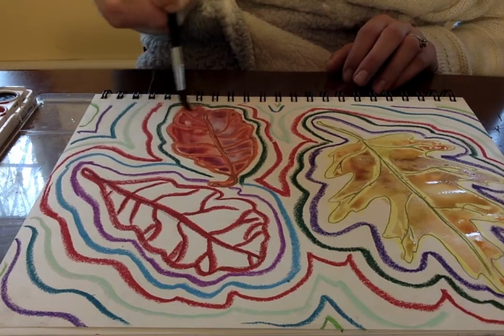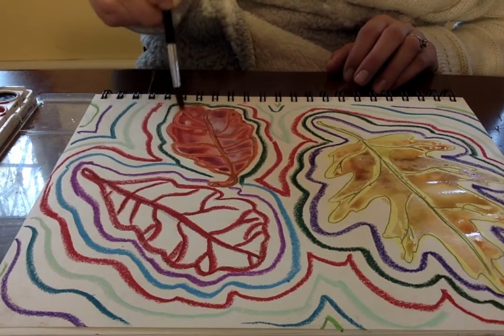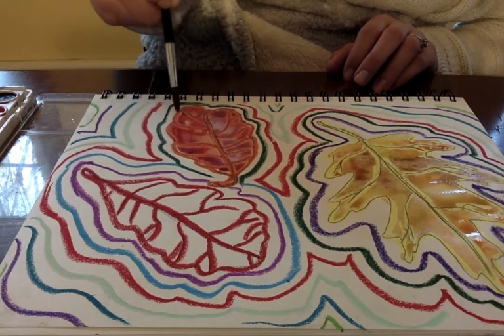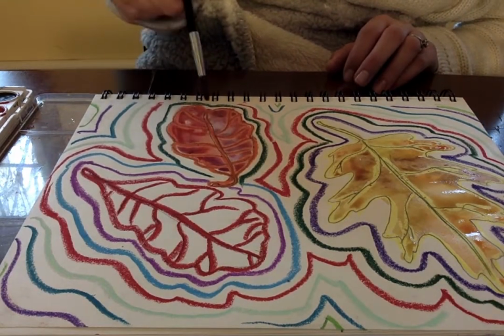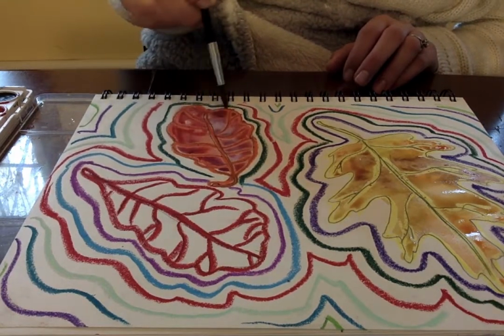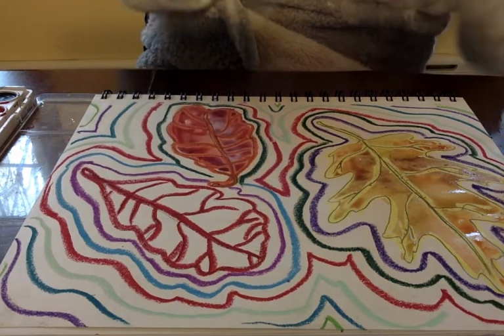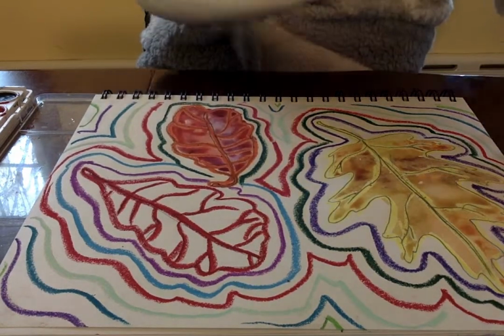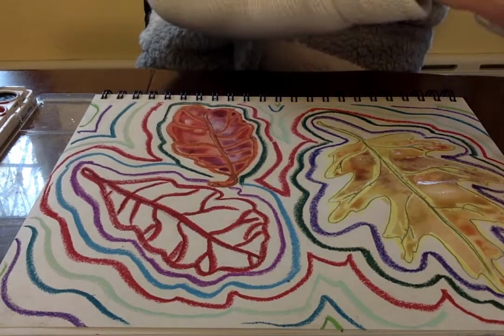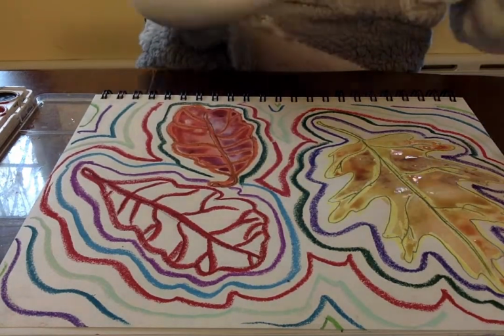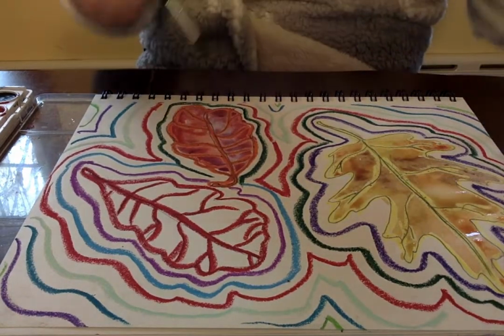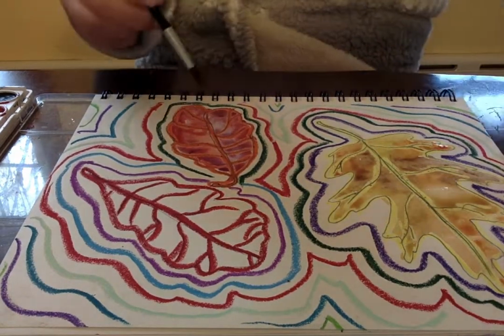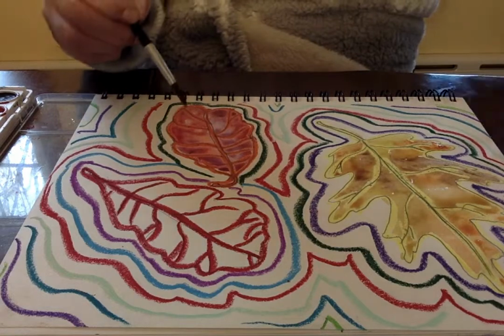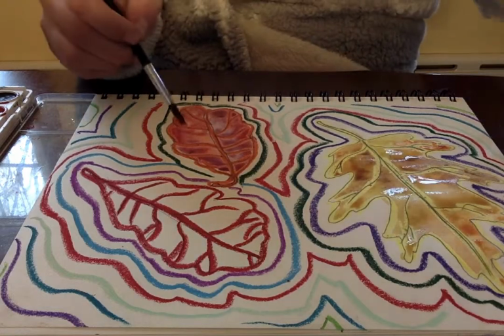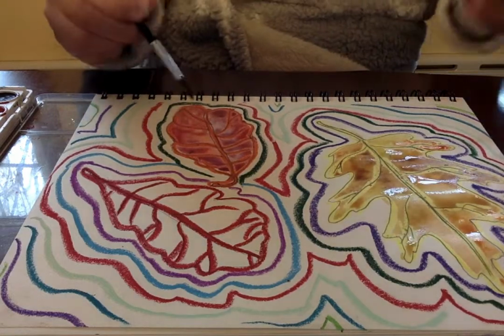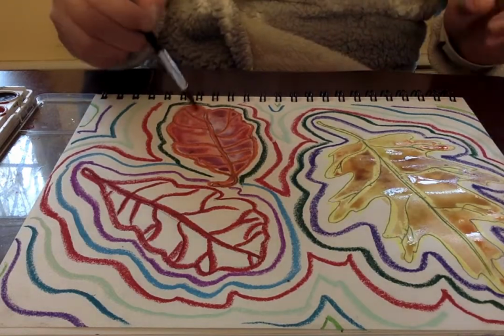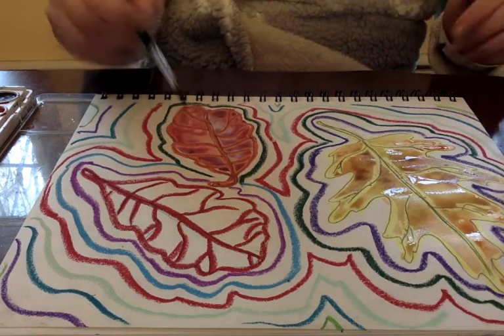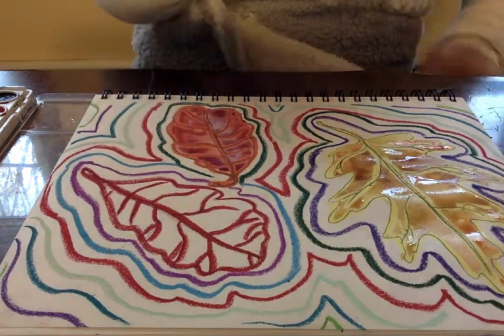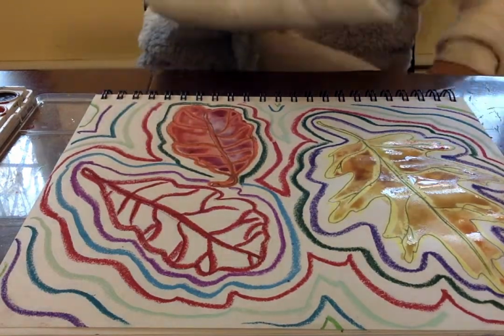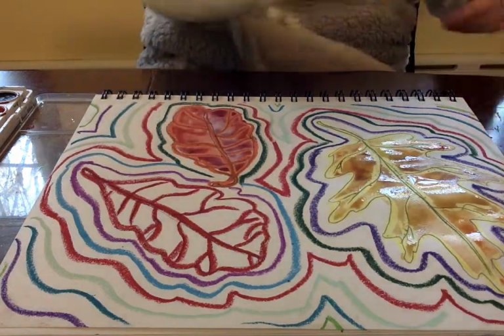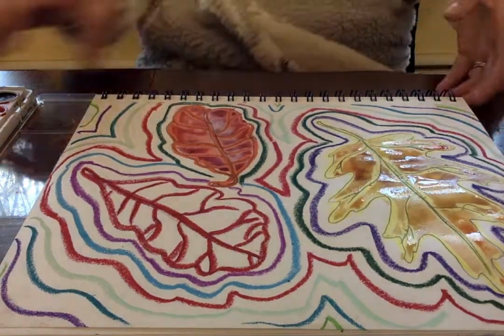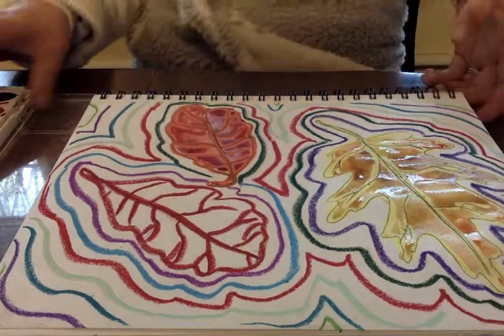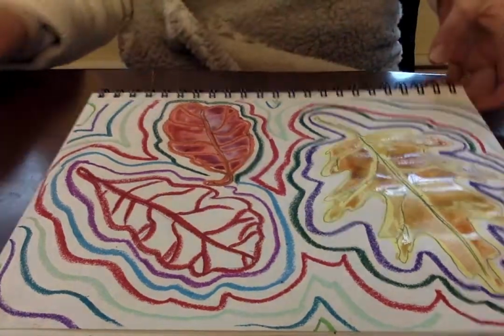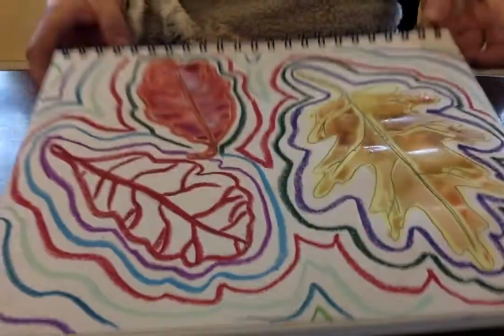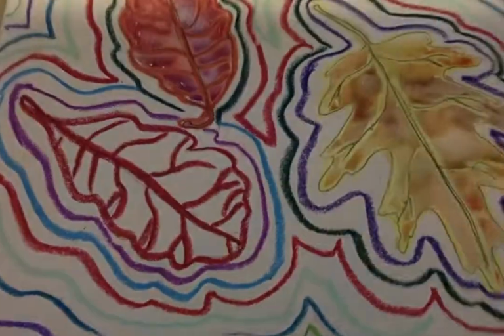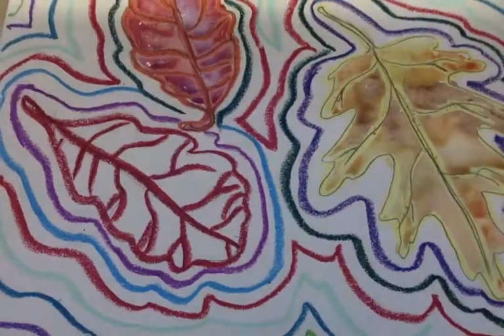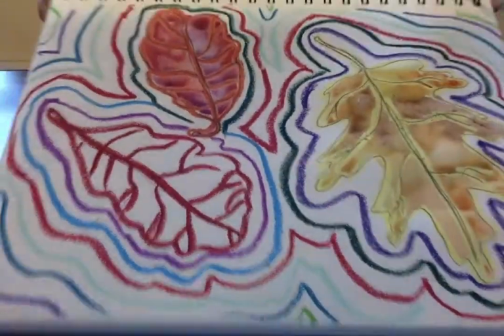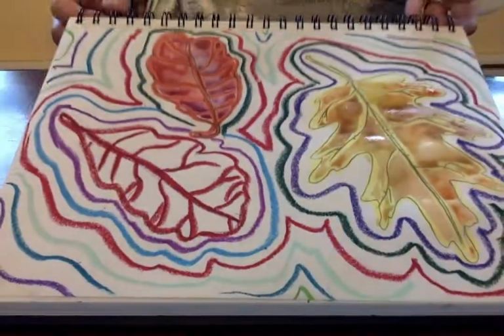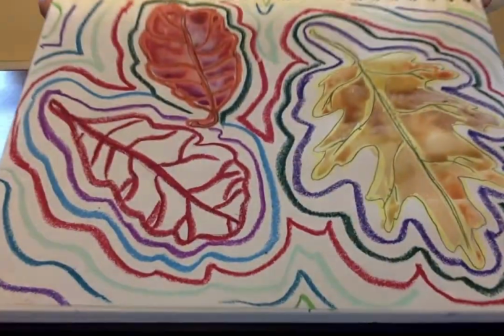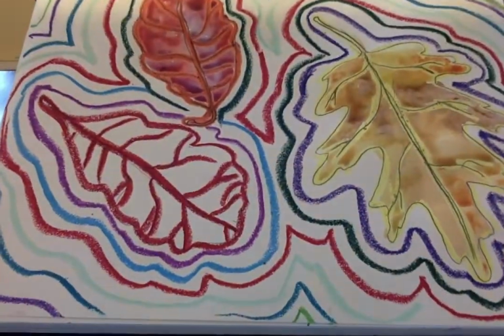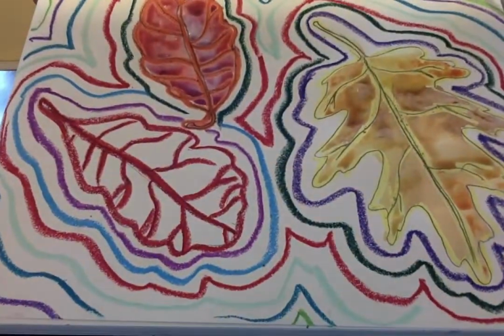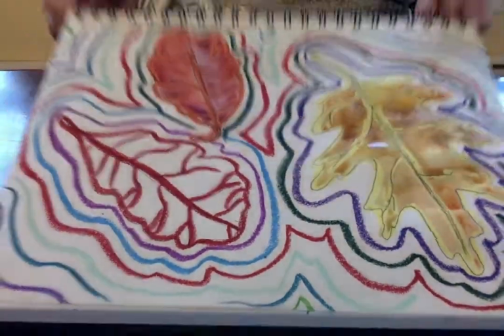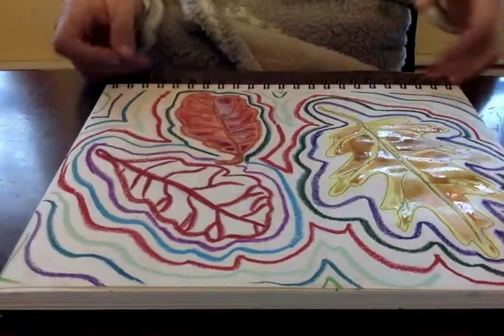If you notice your paintbrush is getting kind of scratchy, that means you've got to go add more water to it. It's looking pretty good, and when it dries, it looks even better.